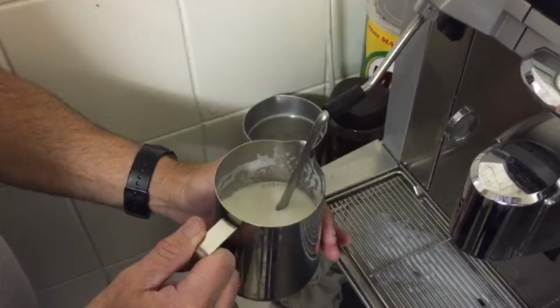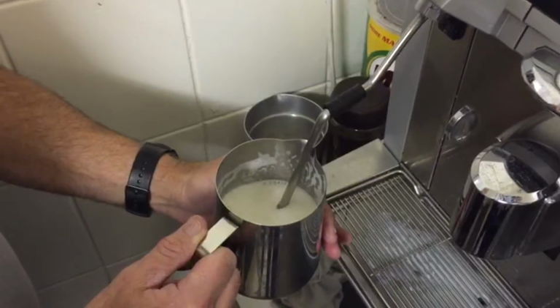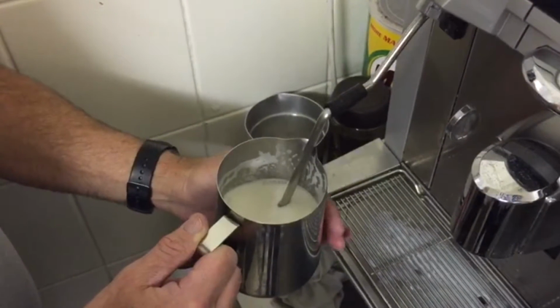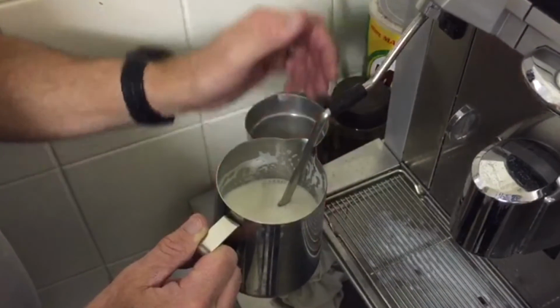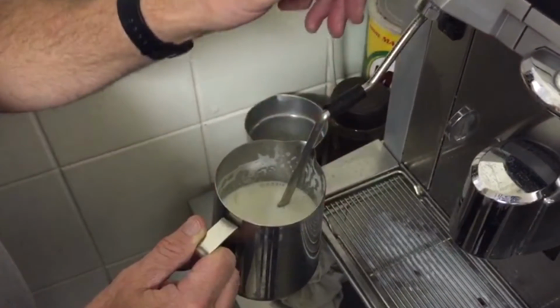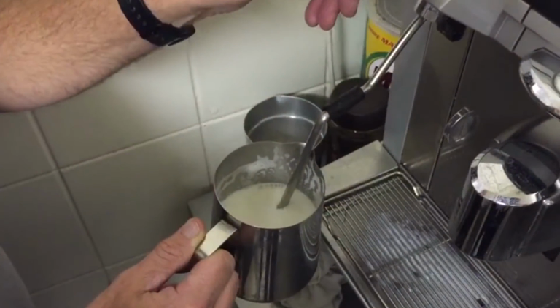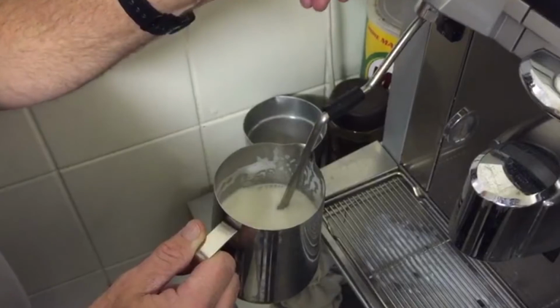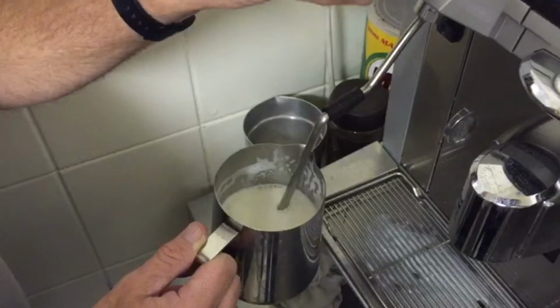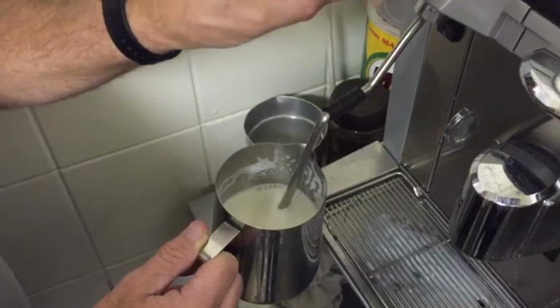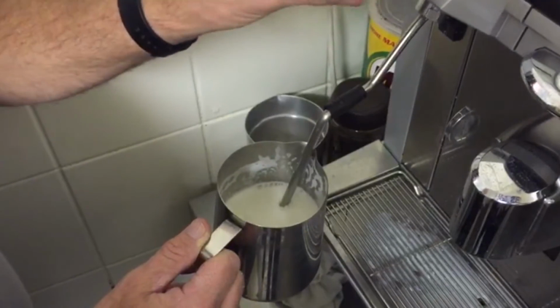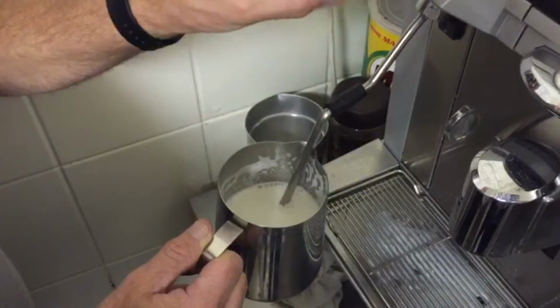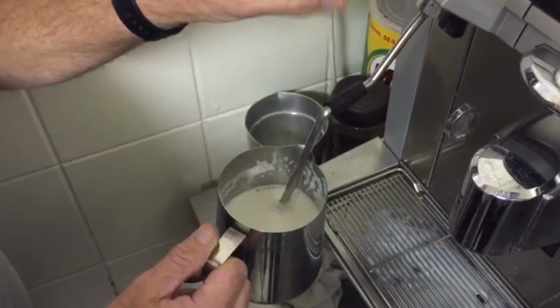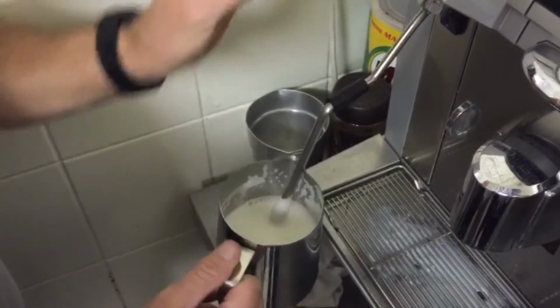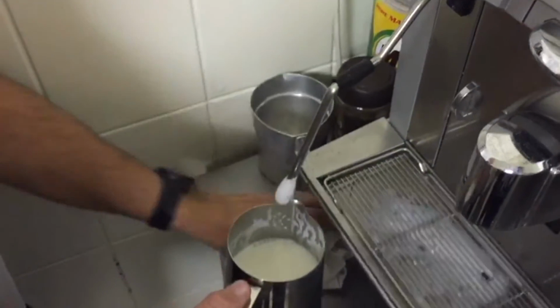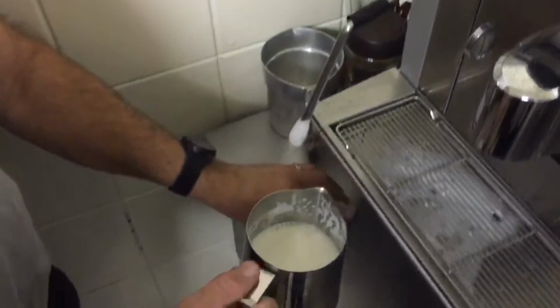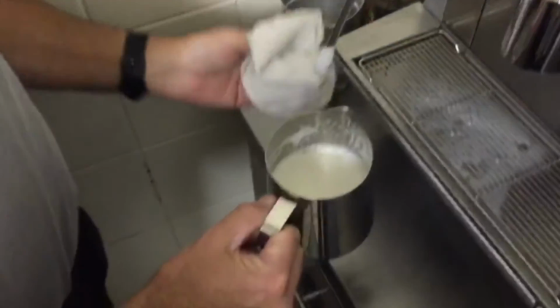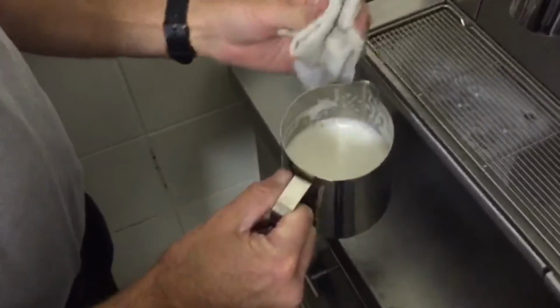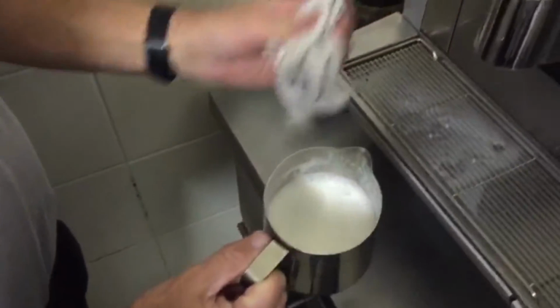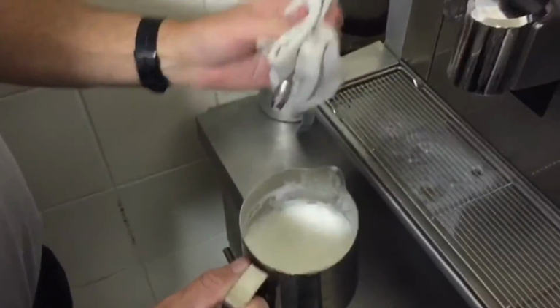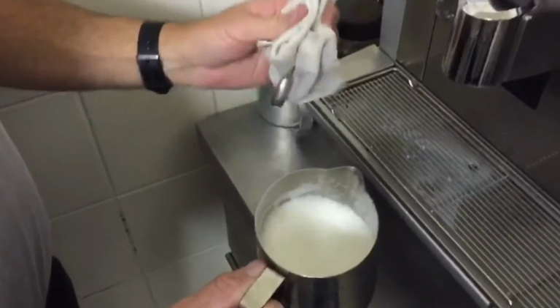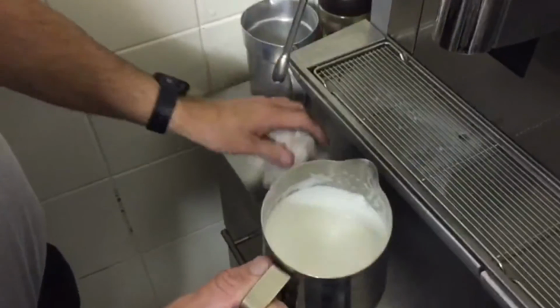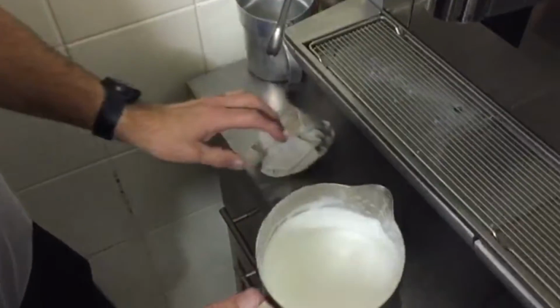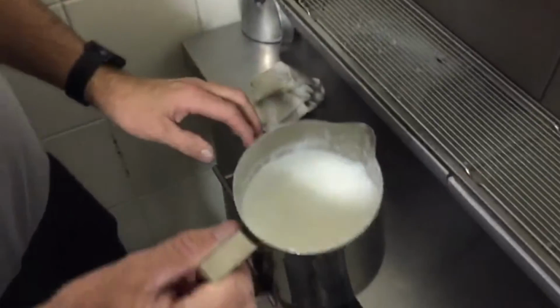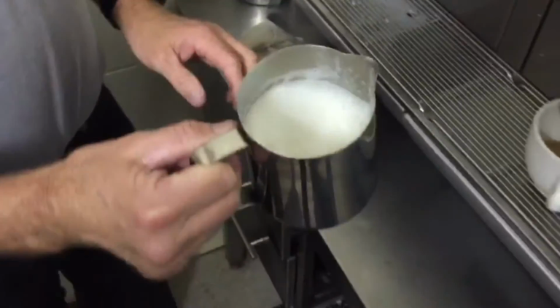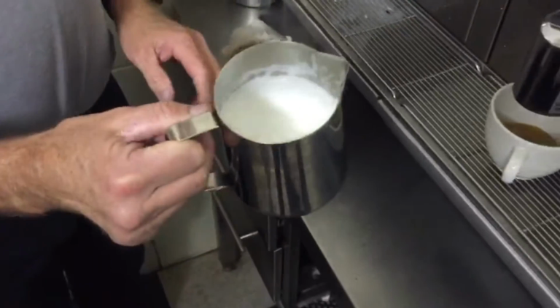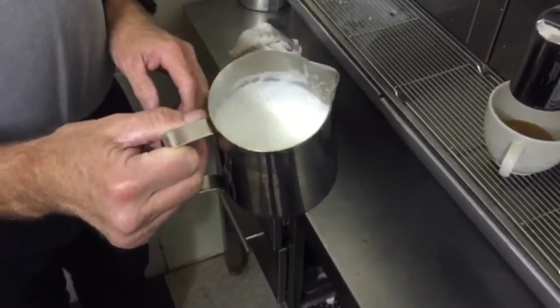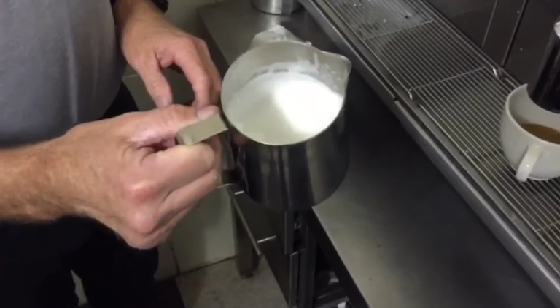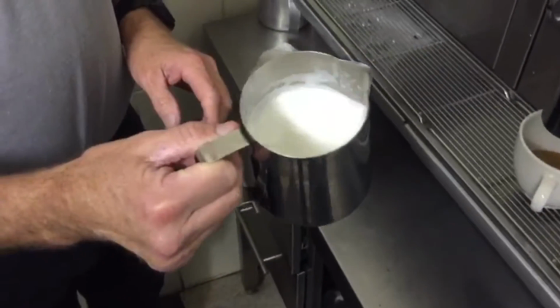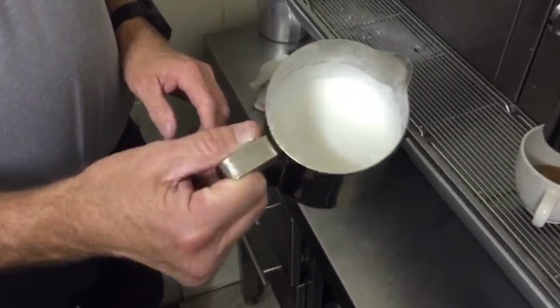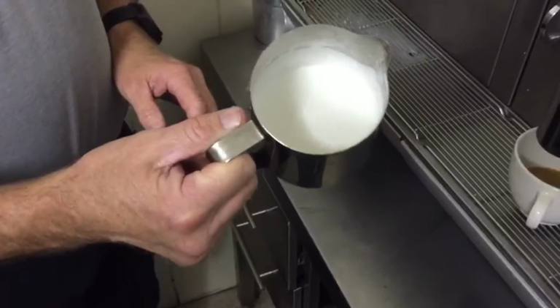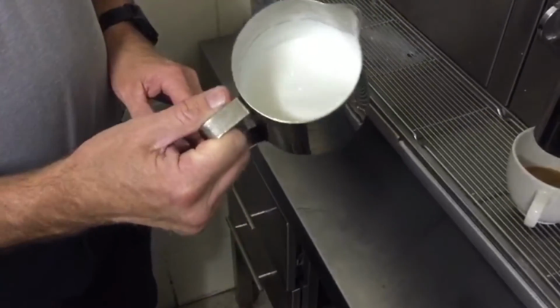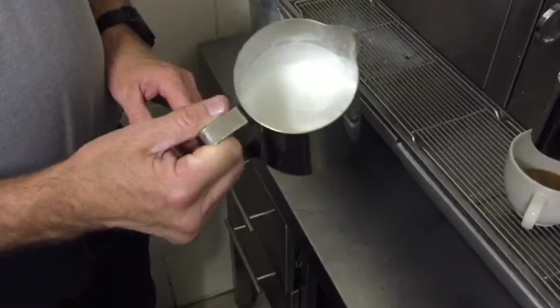When it's starting to get warm, just before you can barely hold it anymore, you stop. That didn't take too long. Spin the milk around and you'll see the milk is actually quite shiny in color.